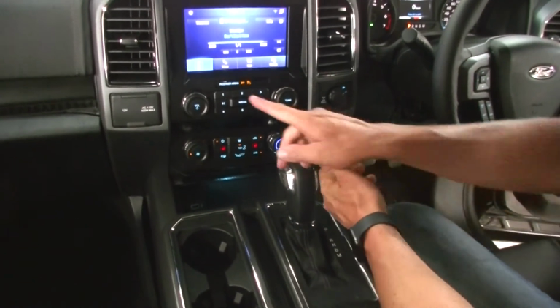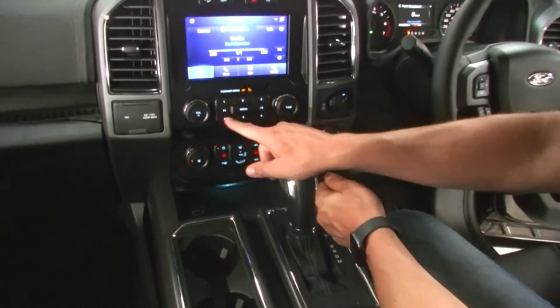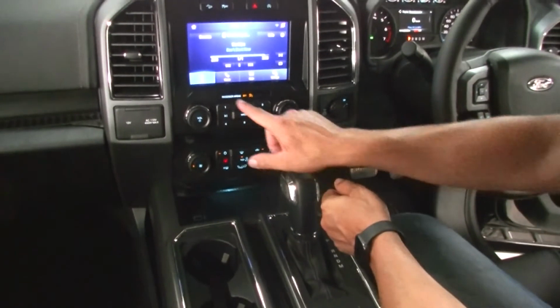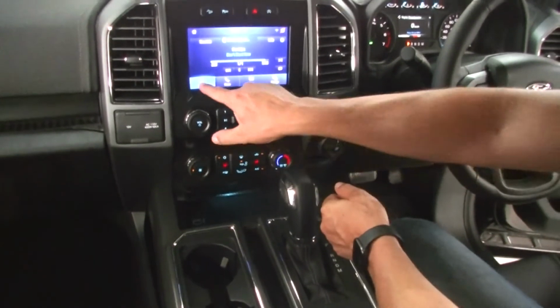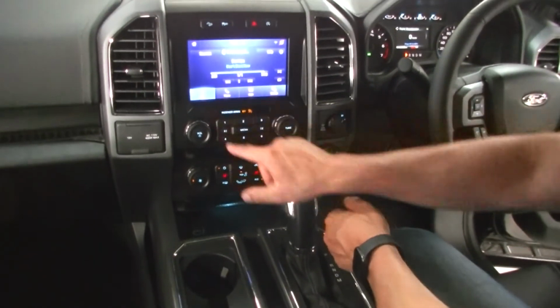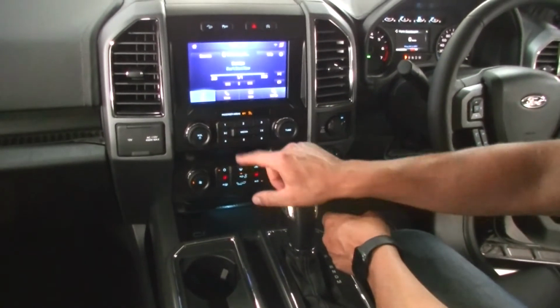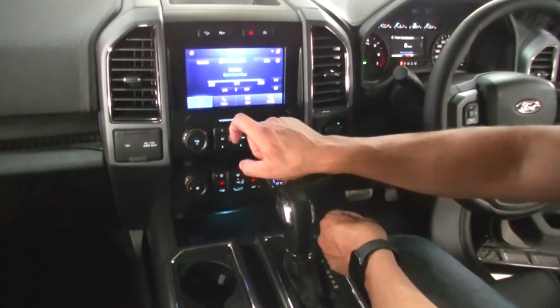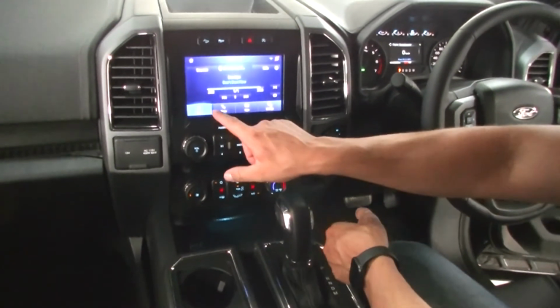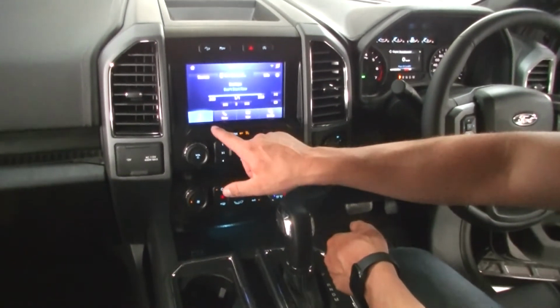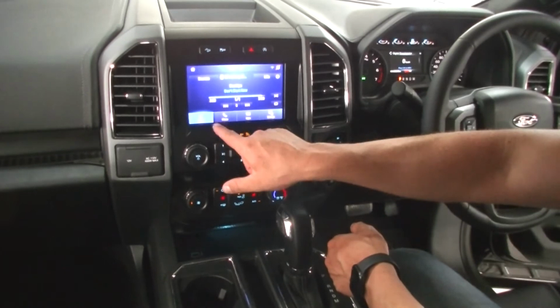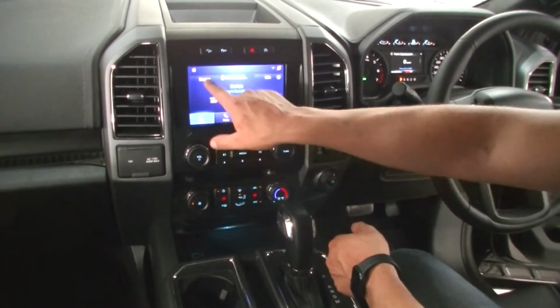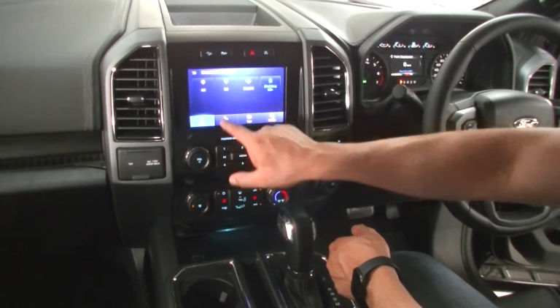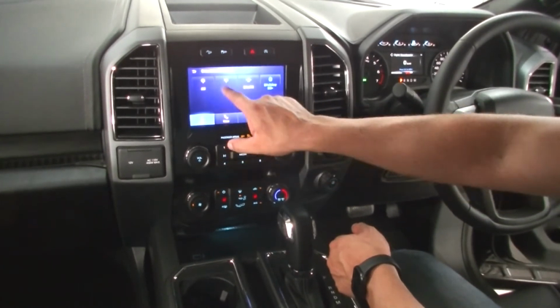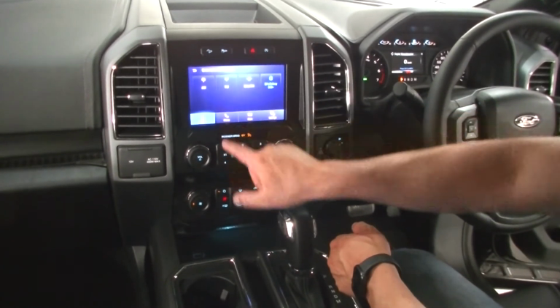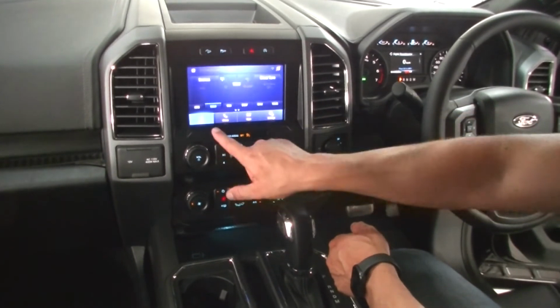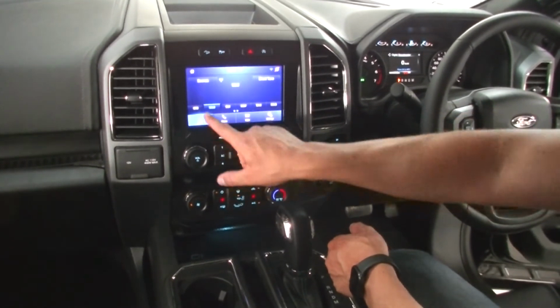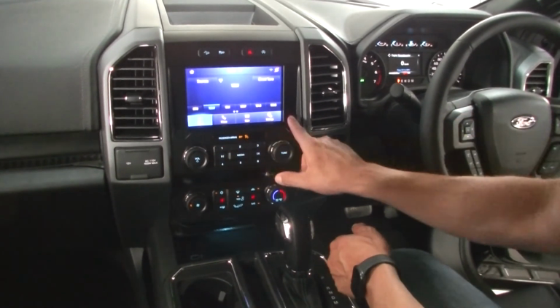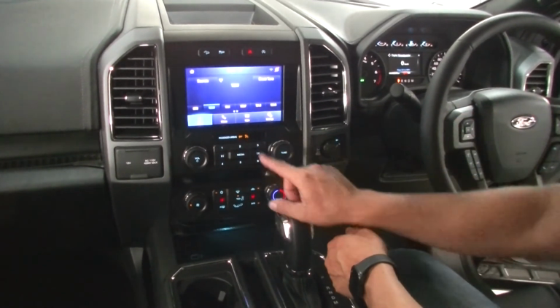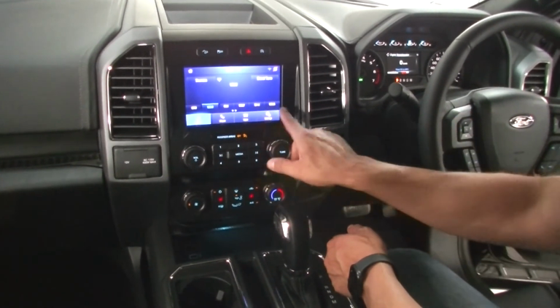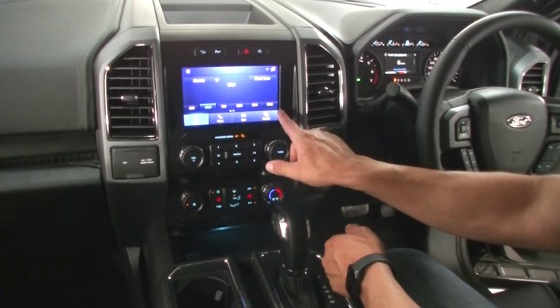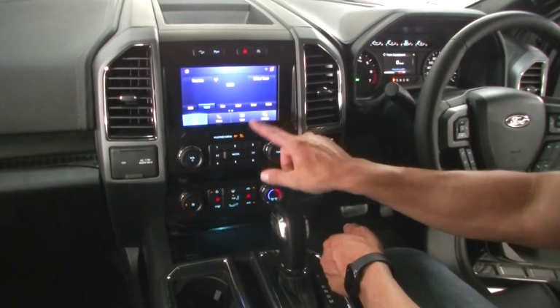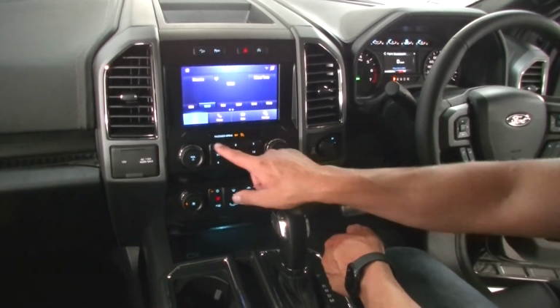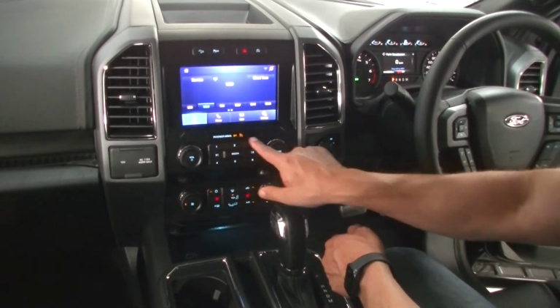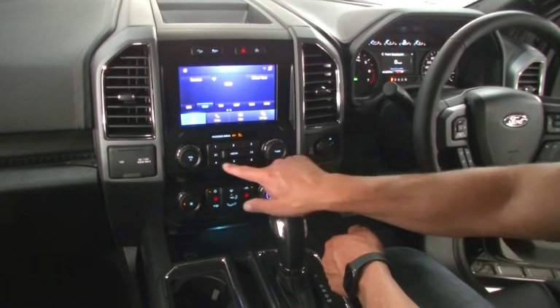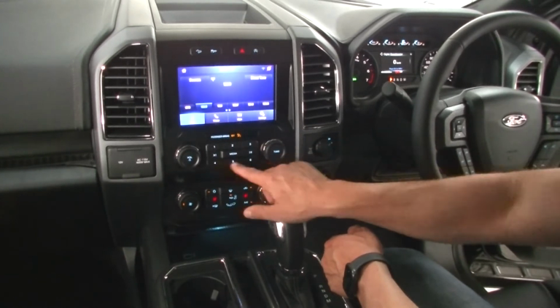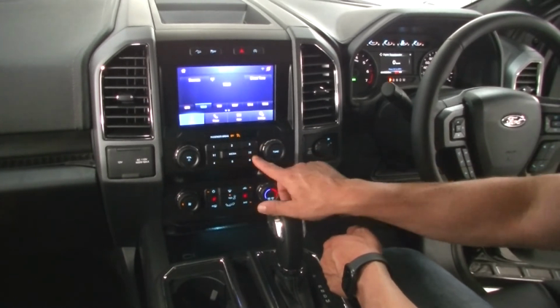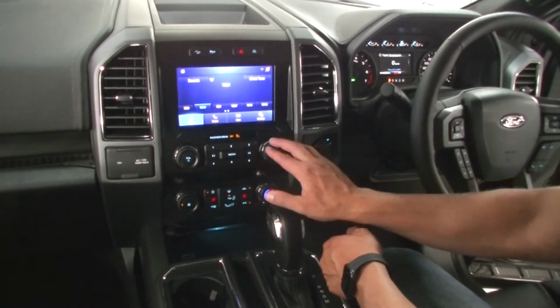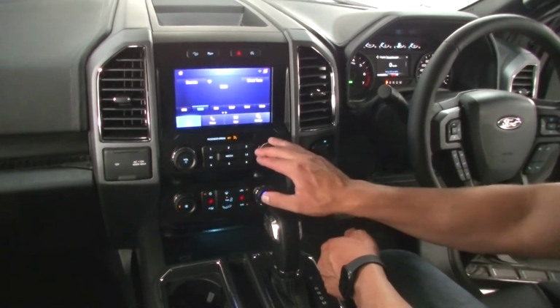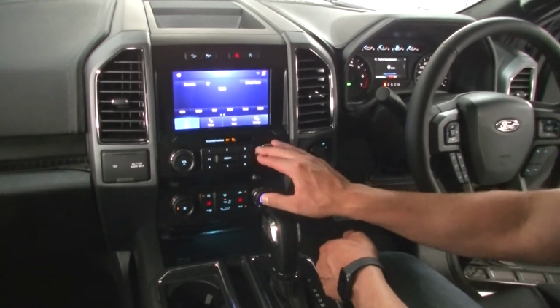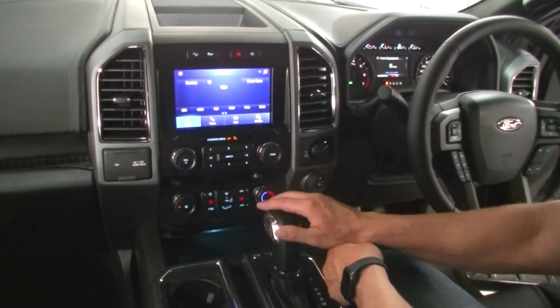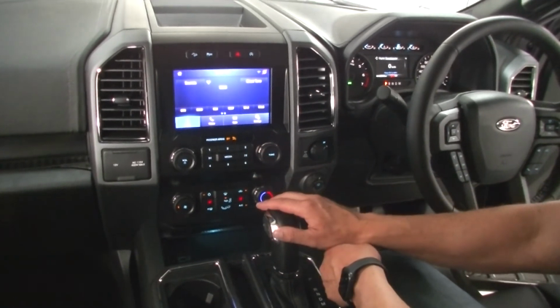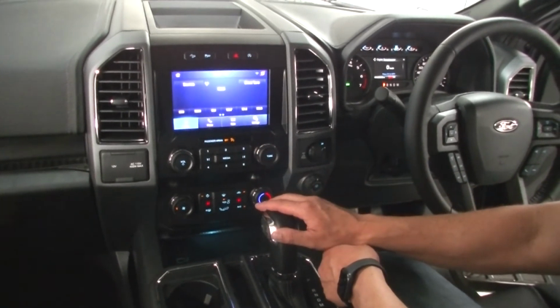This is also your radio settings here — so not only through channels one through six, but also through here under Media, you can tune your stereo there as well.